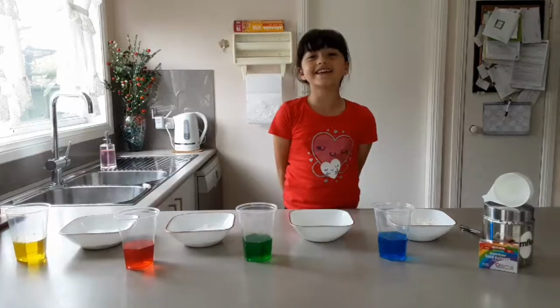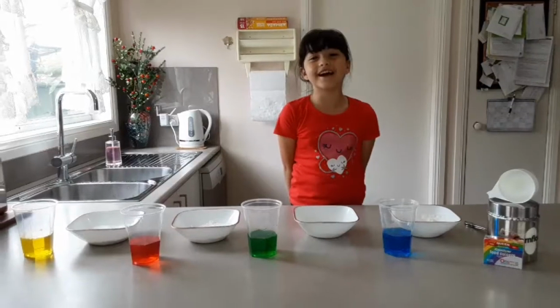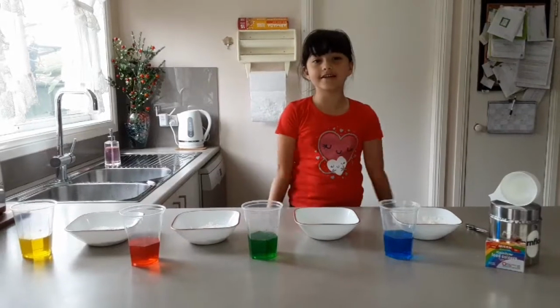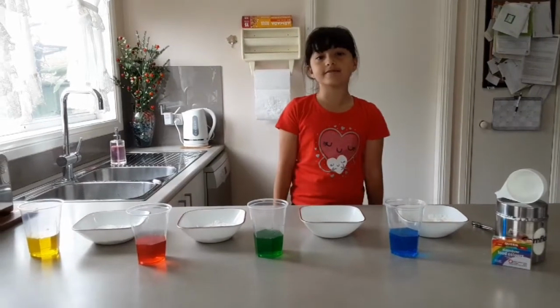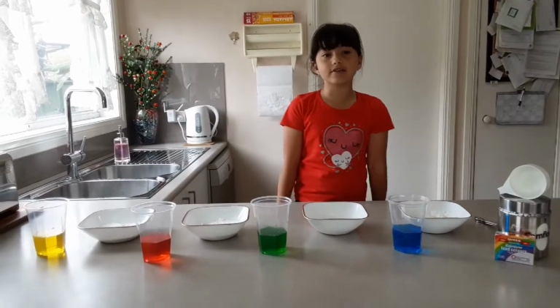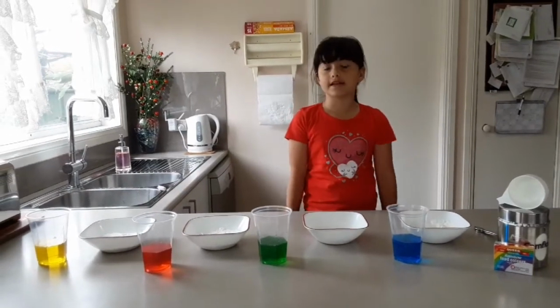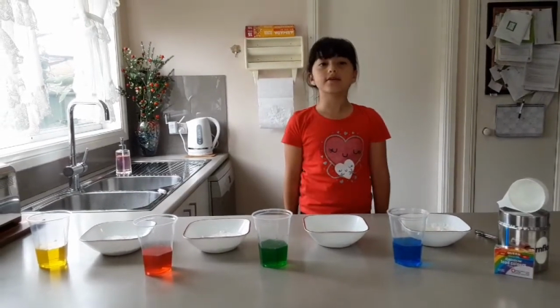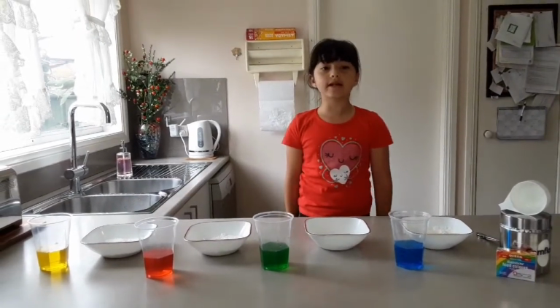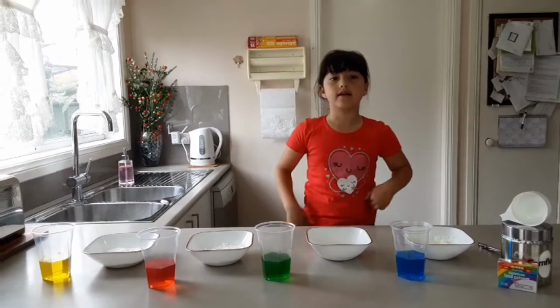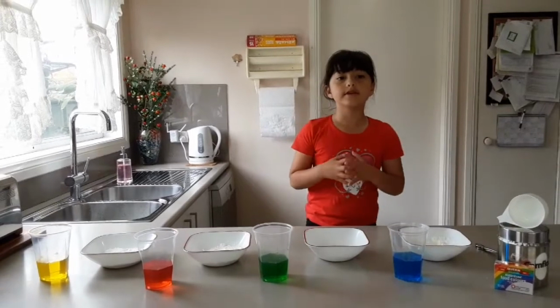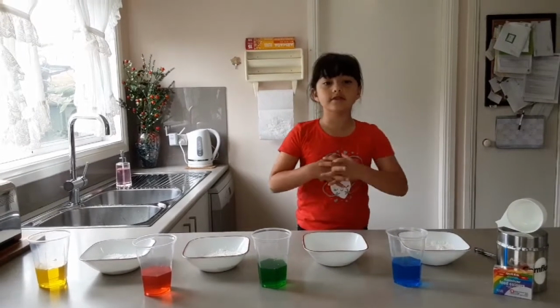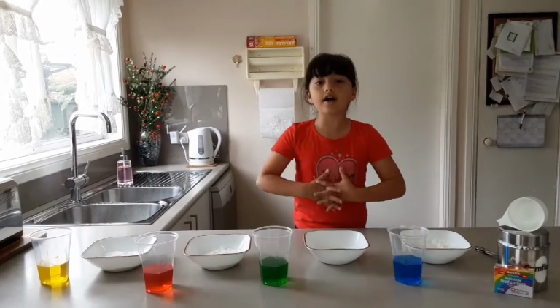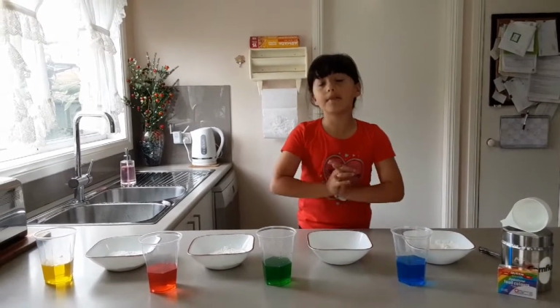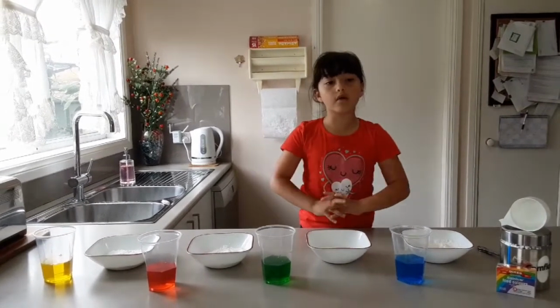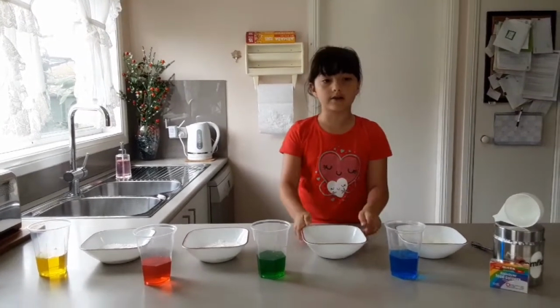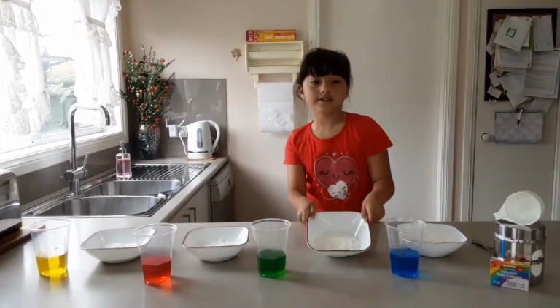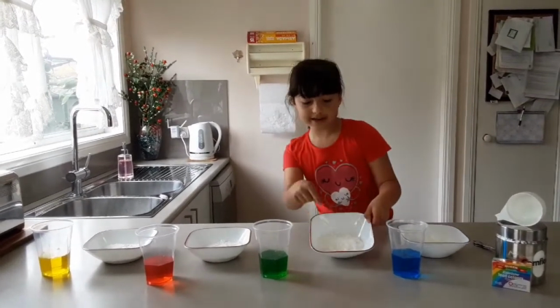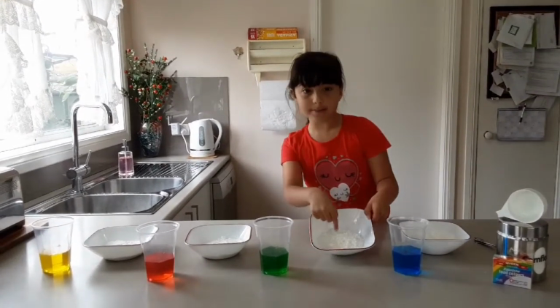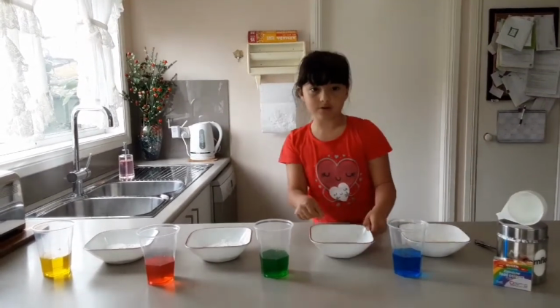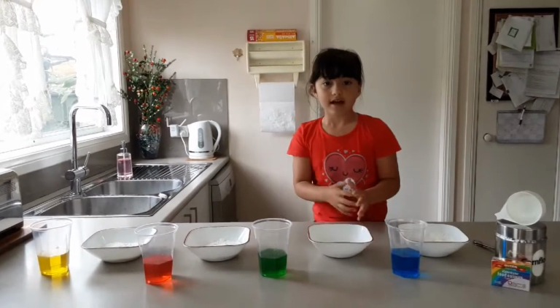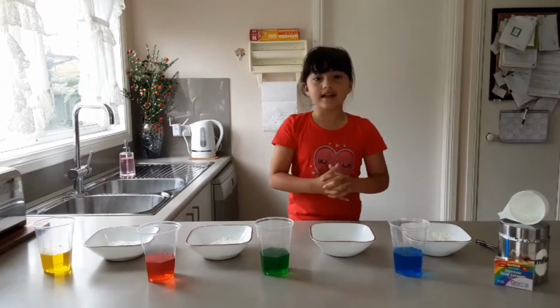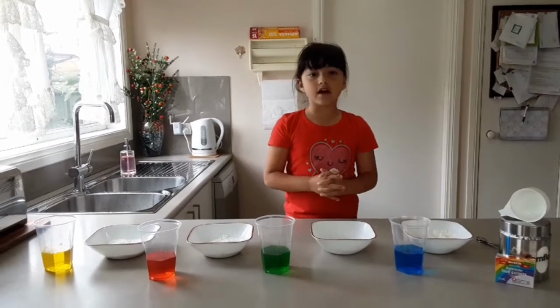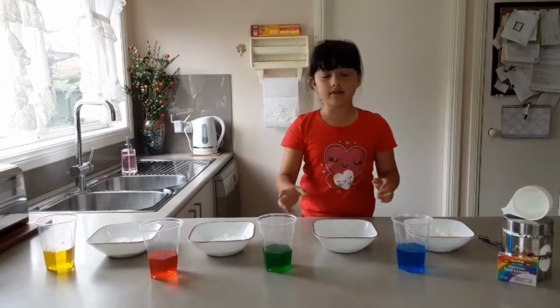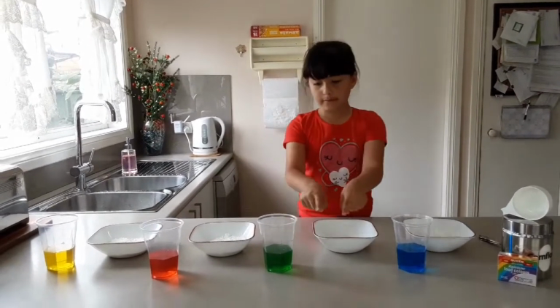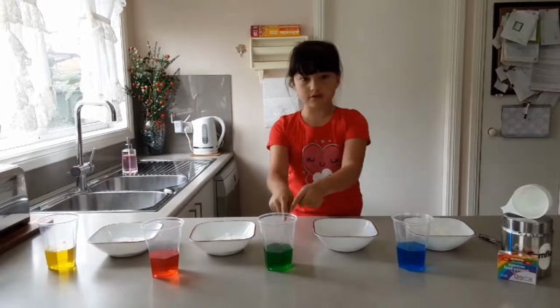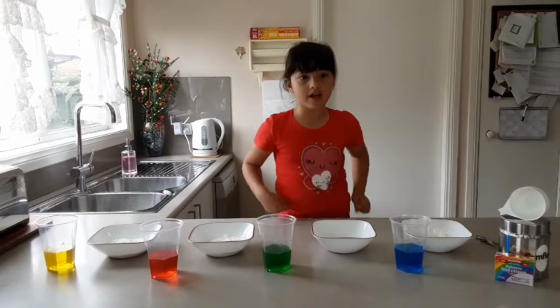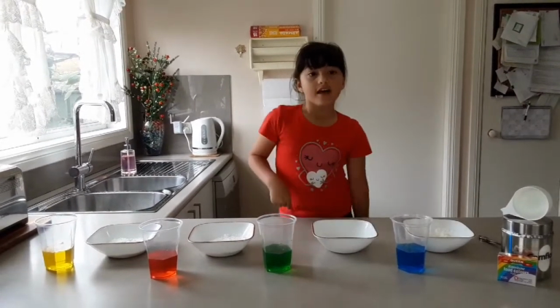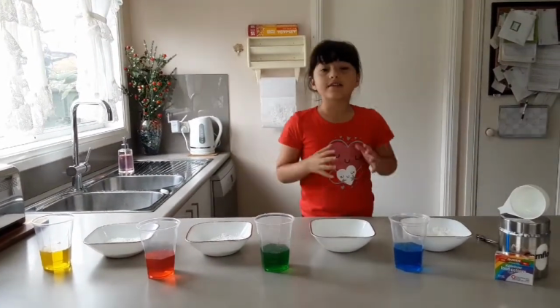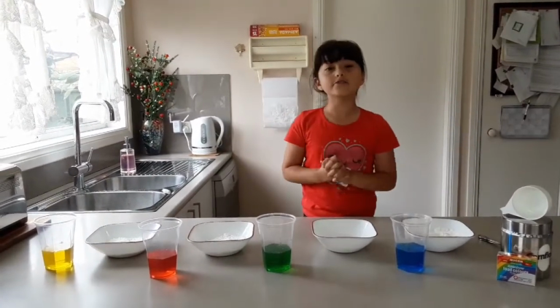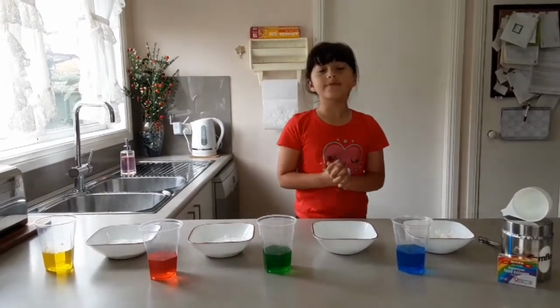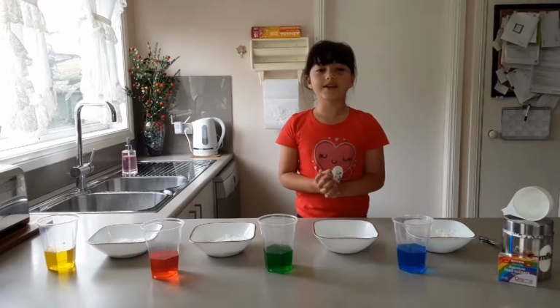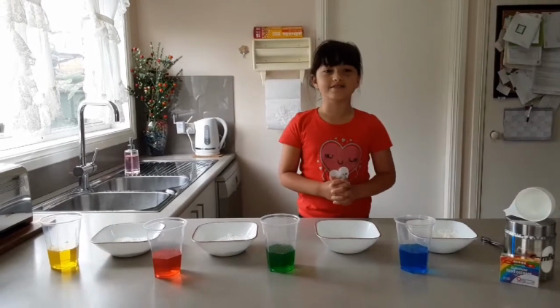Okay guys, now we are going to make Oobleck using corn flour. We used half a cup of corn flour which is already in the bowl, then half a cup of water with a few drops of food colouring.